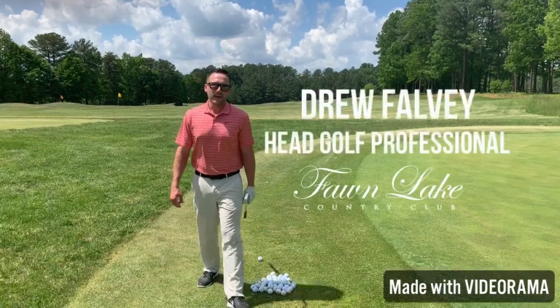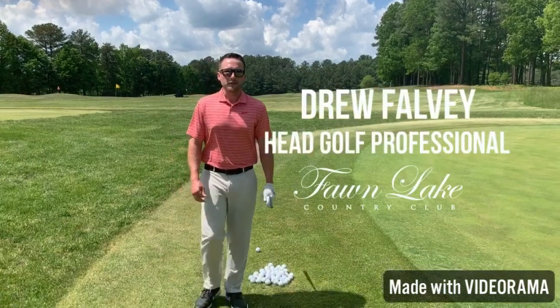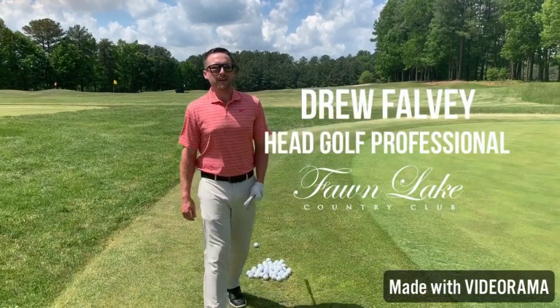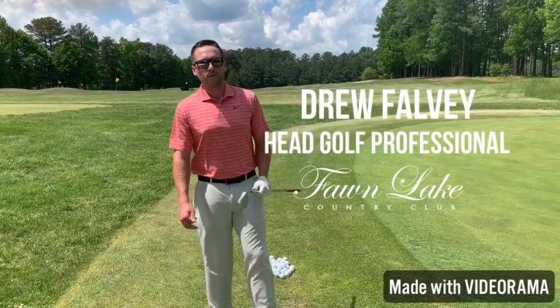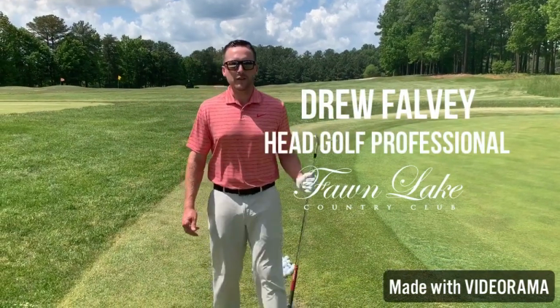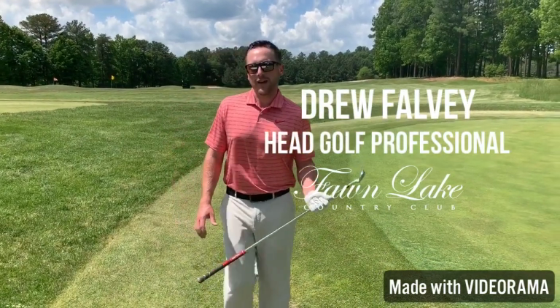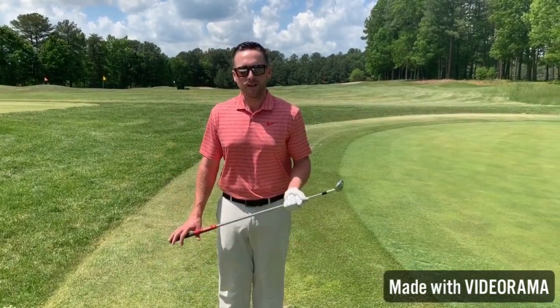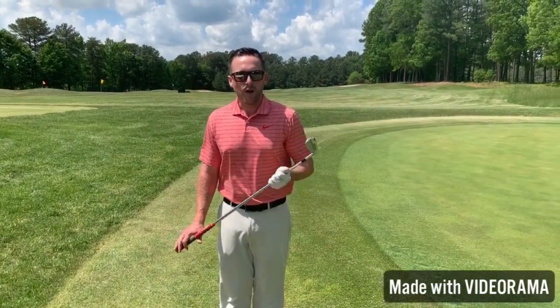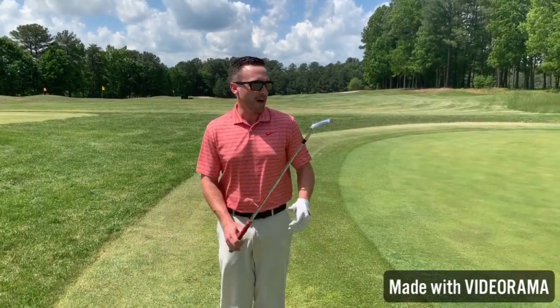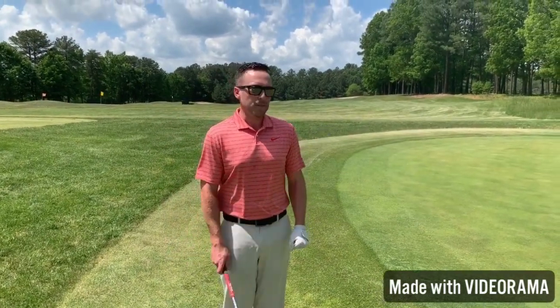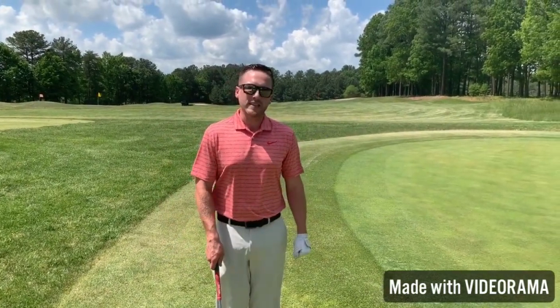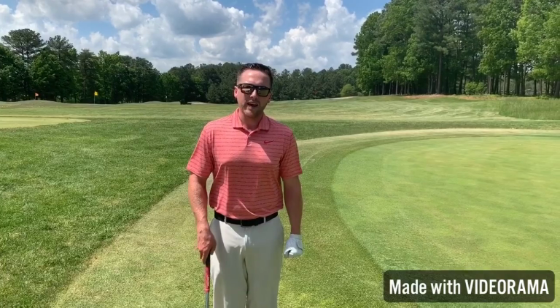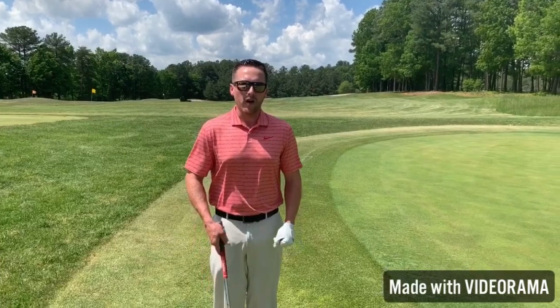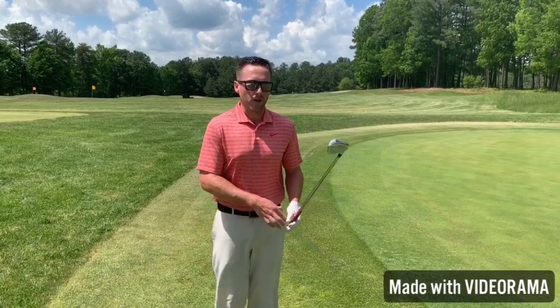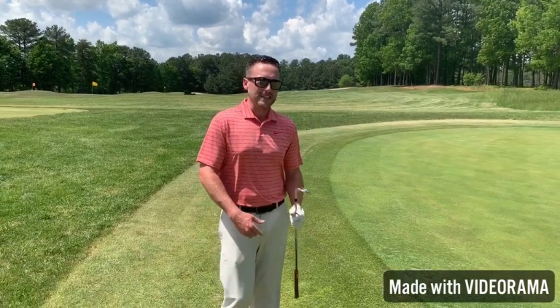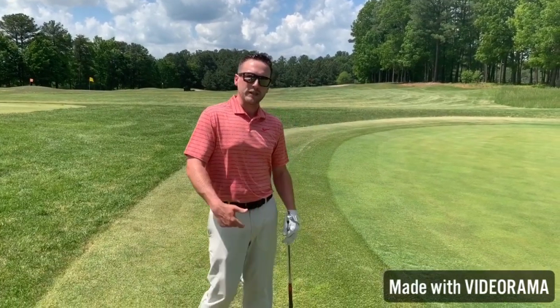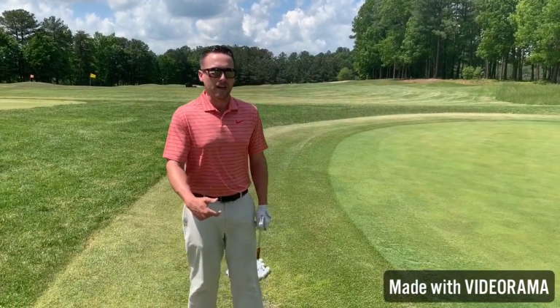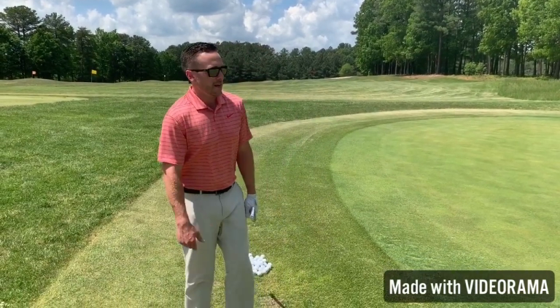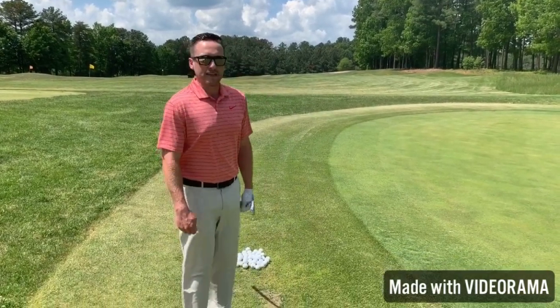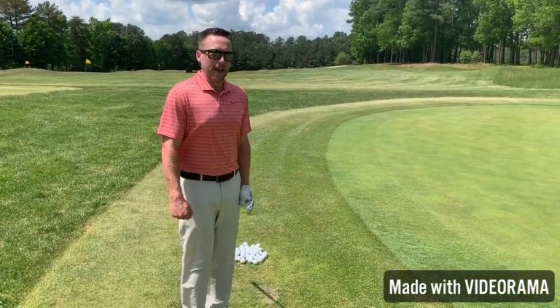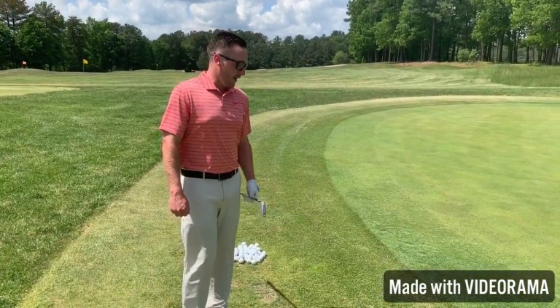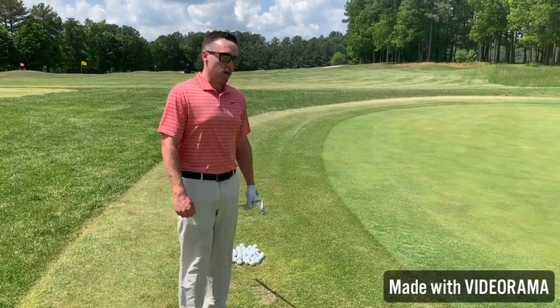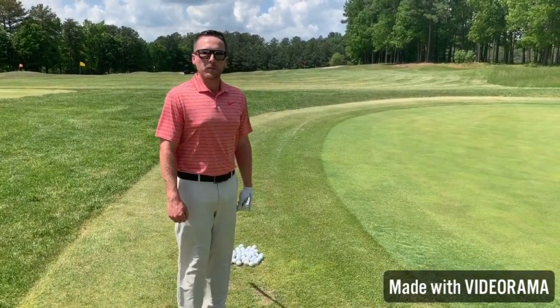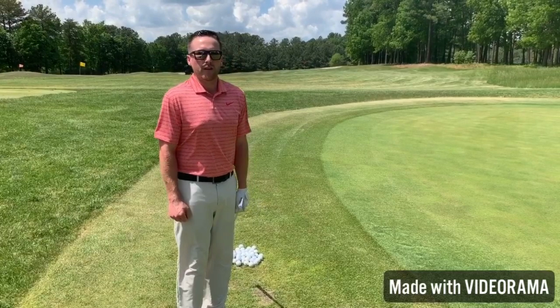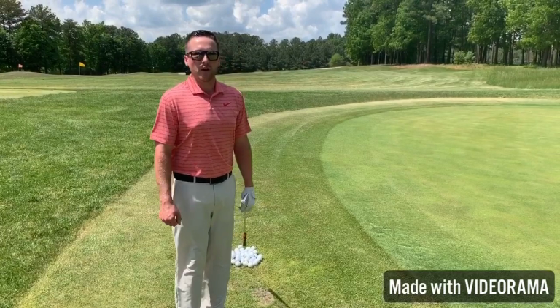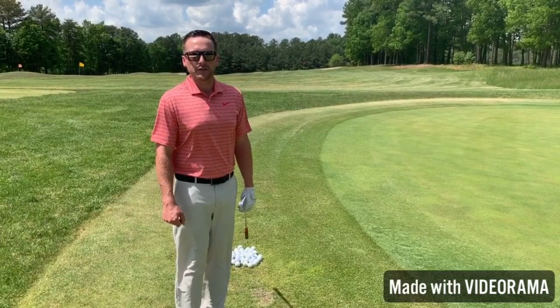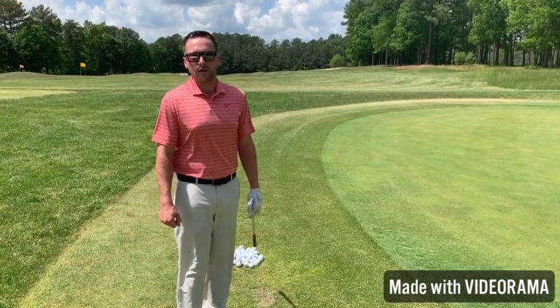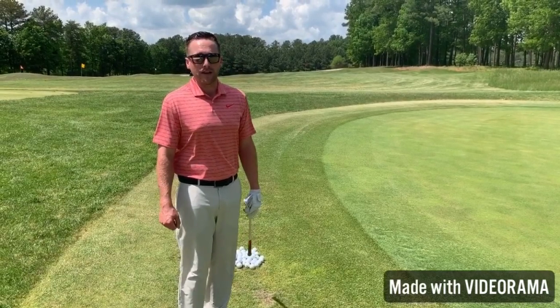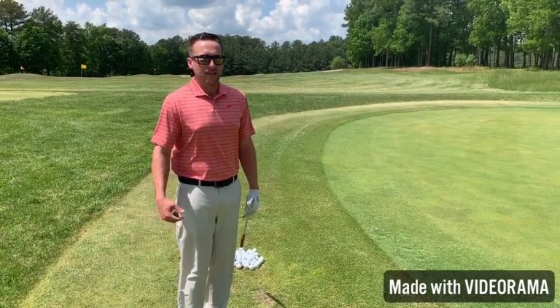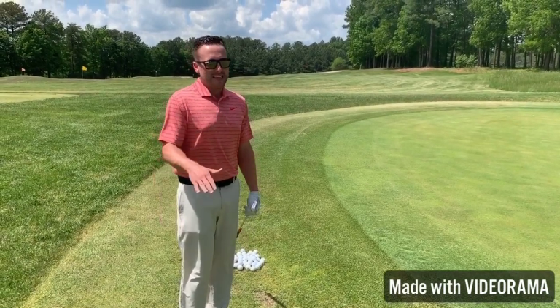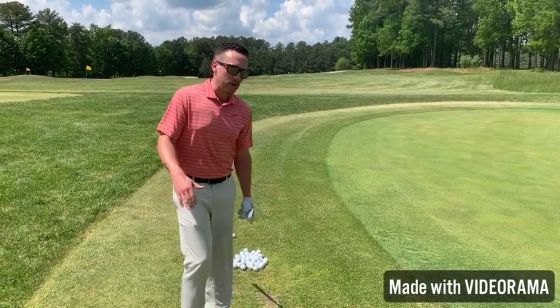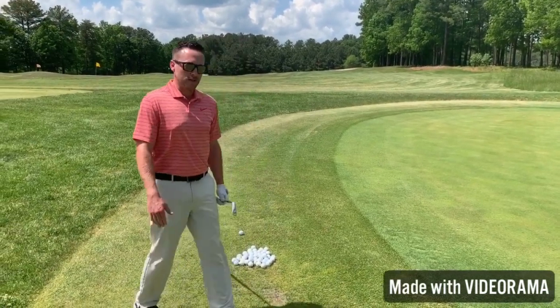Hey, Drew Falvey here, head golf professional at Fond Lake Country Club. We are on the chipping green today, and we're going to offer our green side chip shot tip of the day. For all you people out there who want to save strokes around the greens, this is the easiest way to do so.